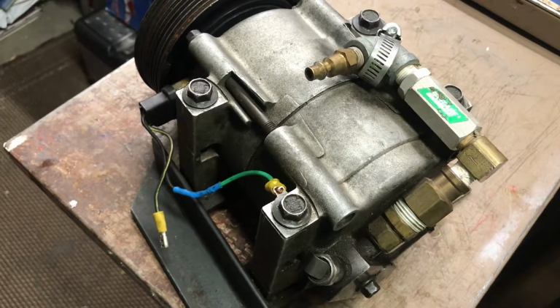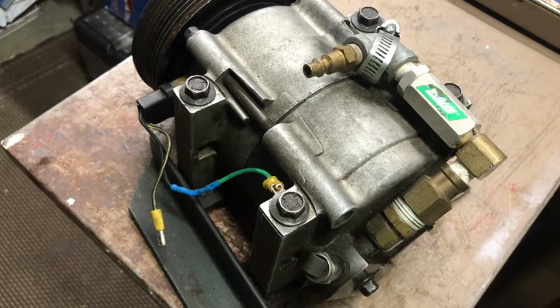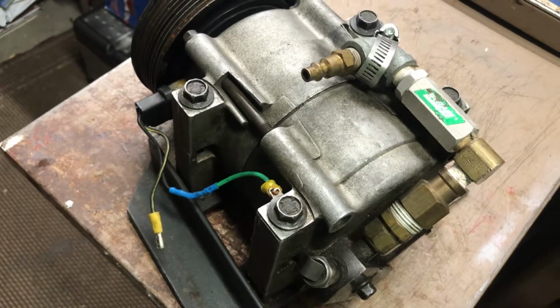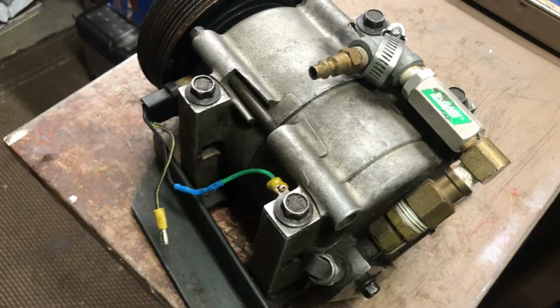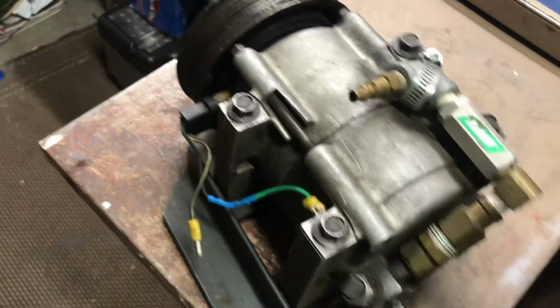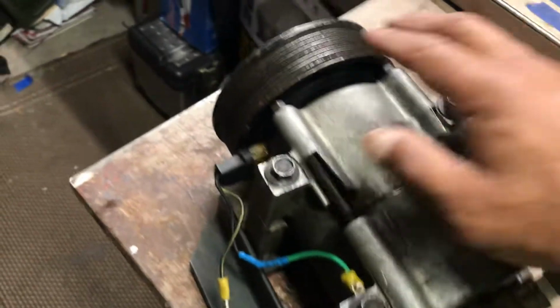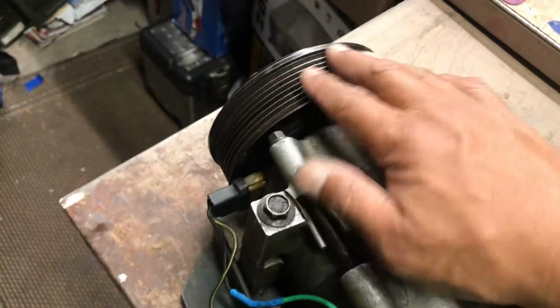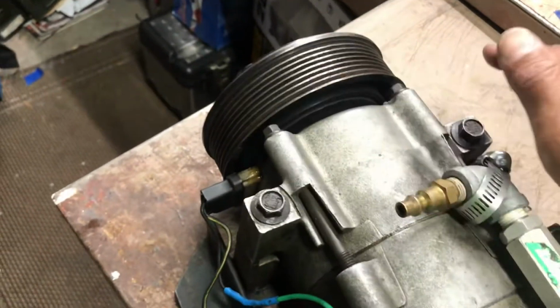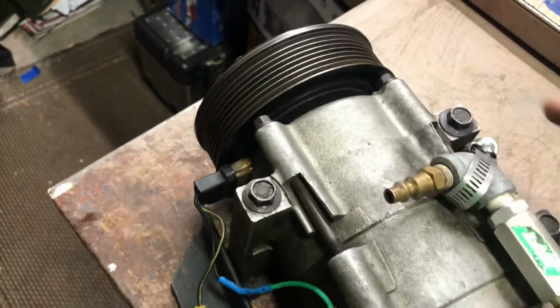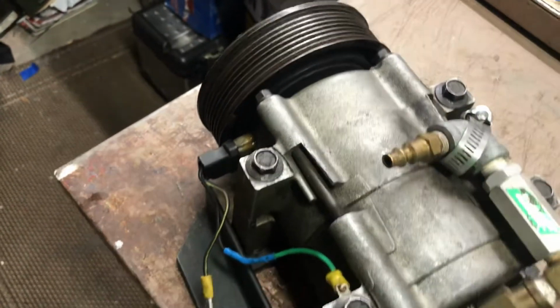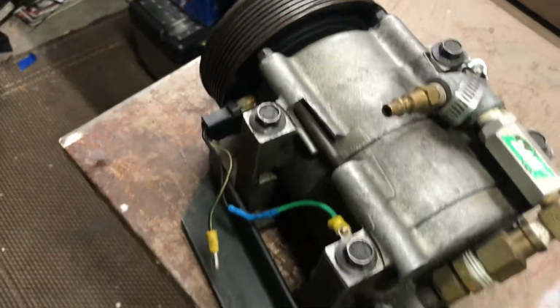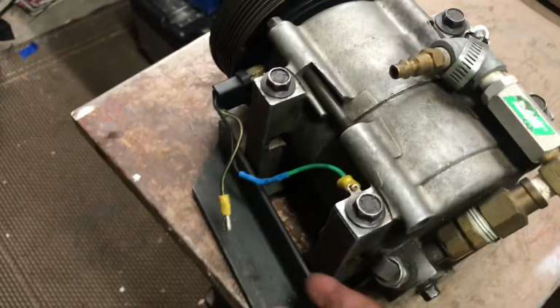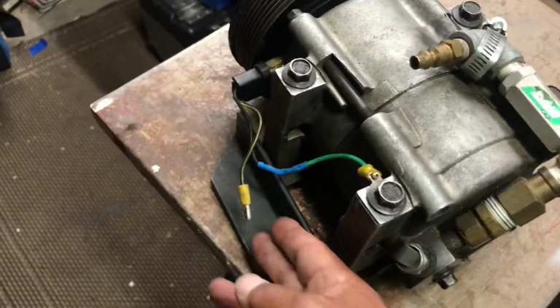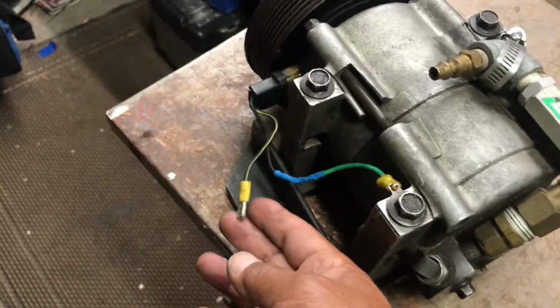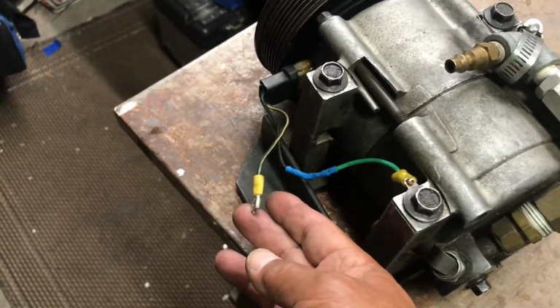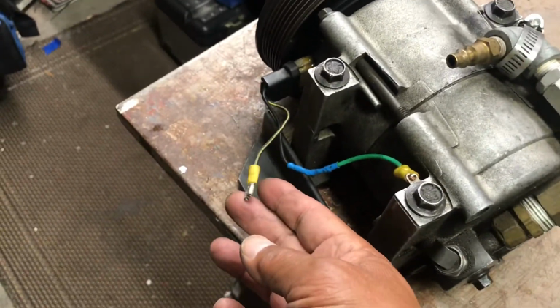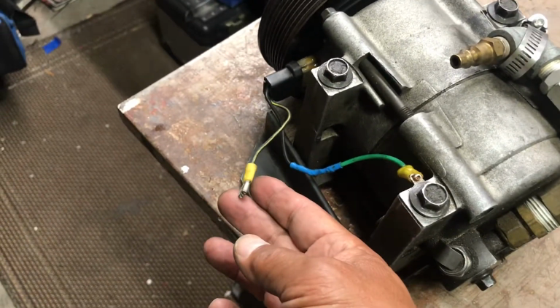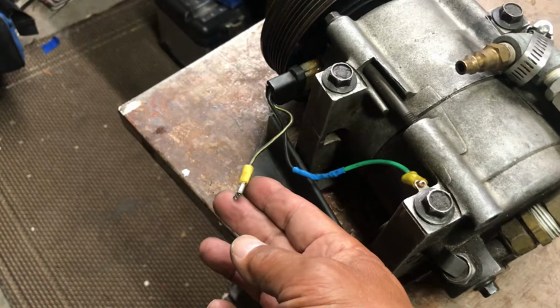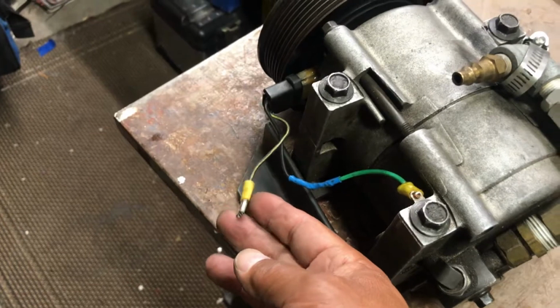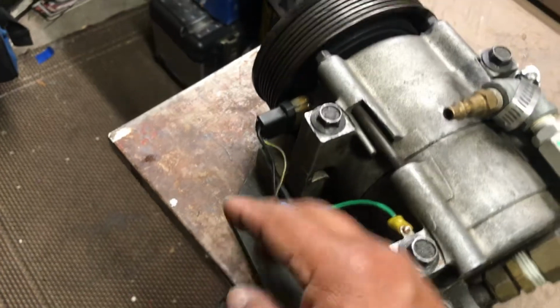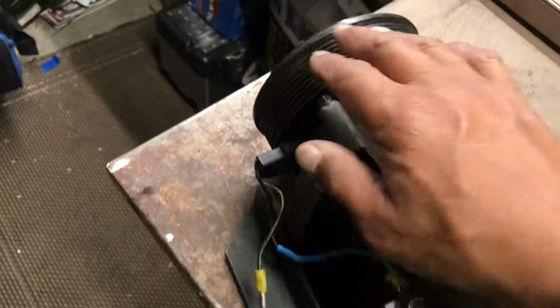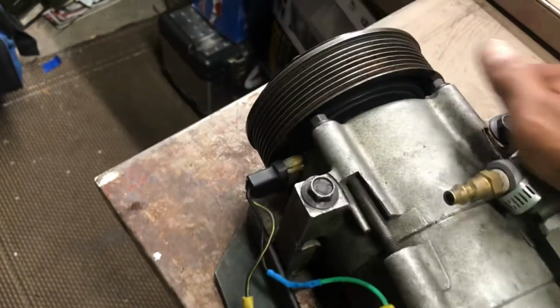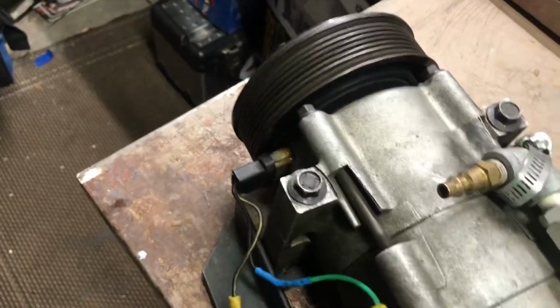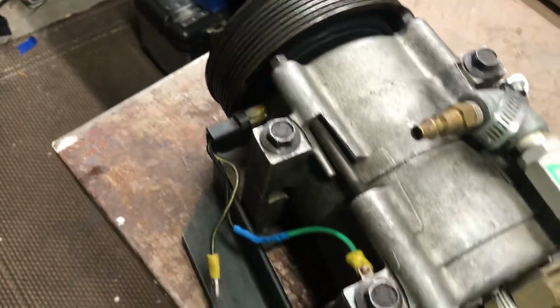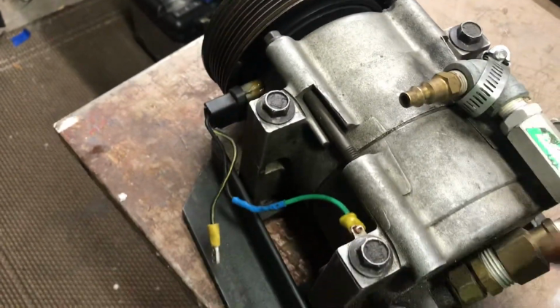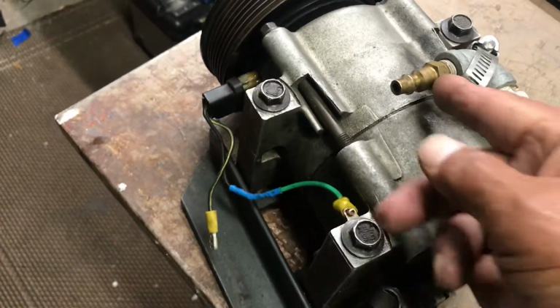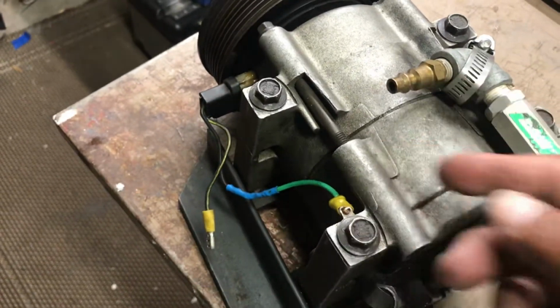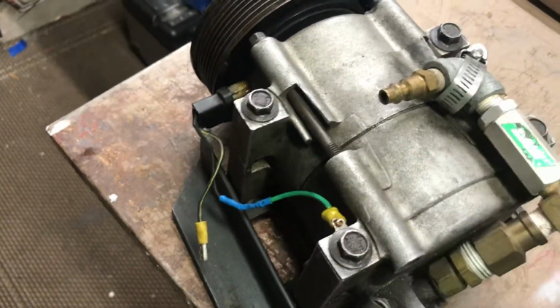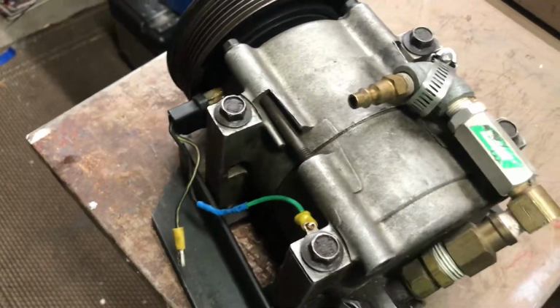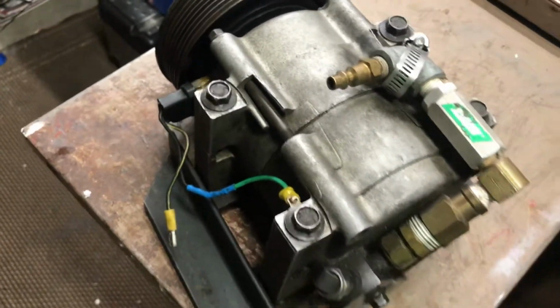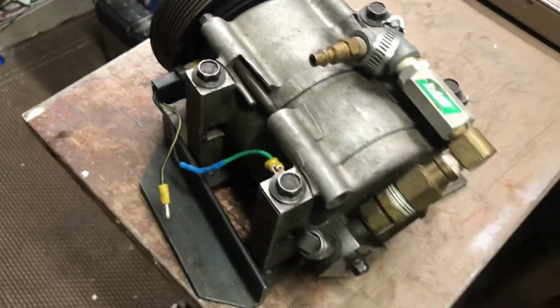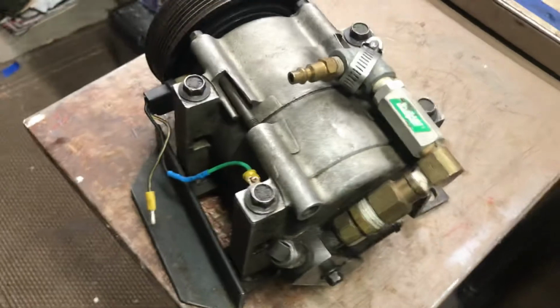I'll take a video of it running next so you can see how this clutch locks up. I basically just have a switch to put 12 volts to this, and it'll lock up the clutch, and then you'll see air coming out of here.